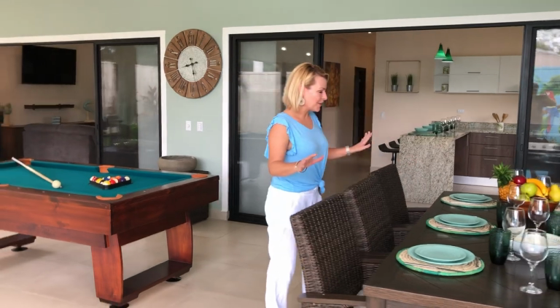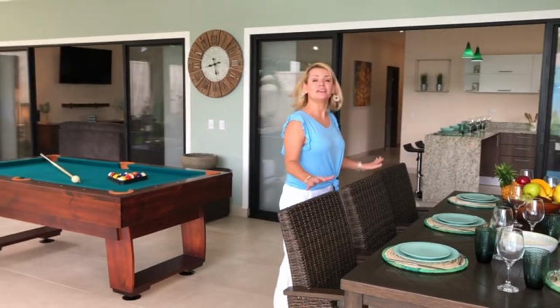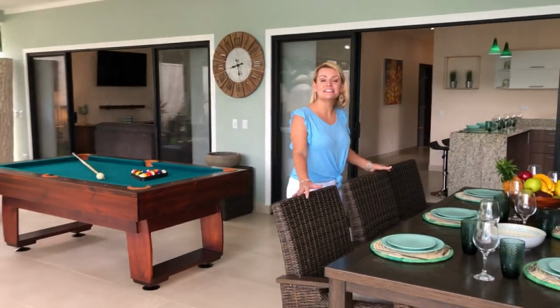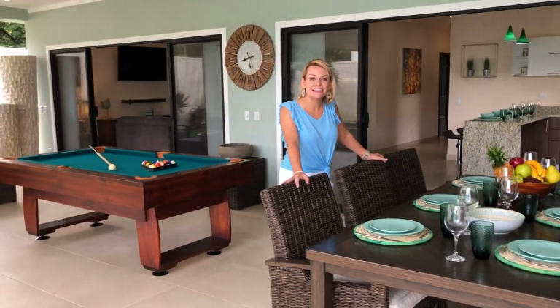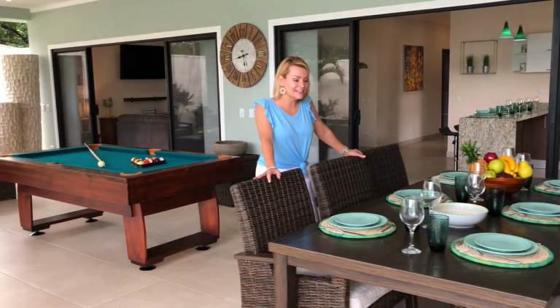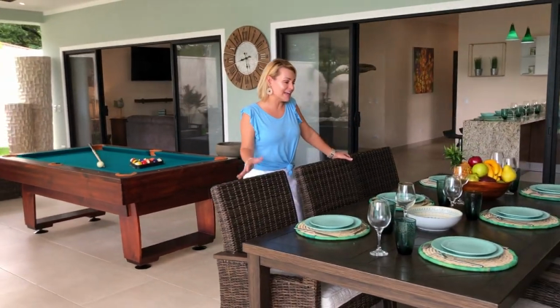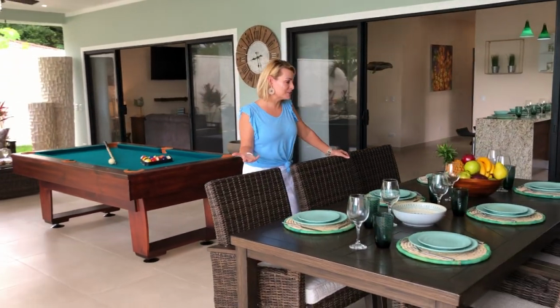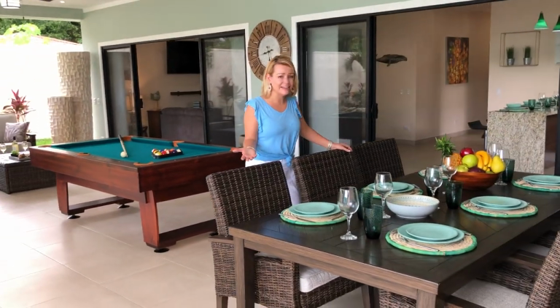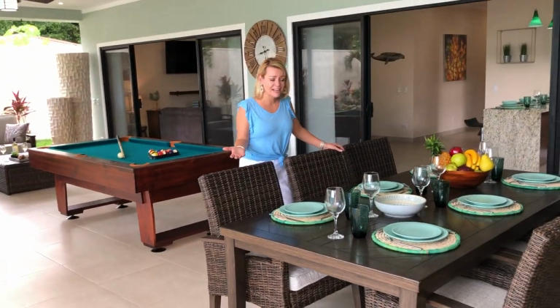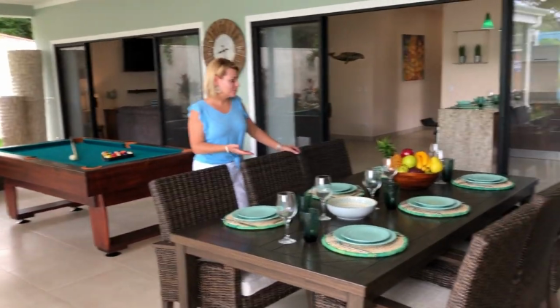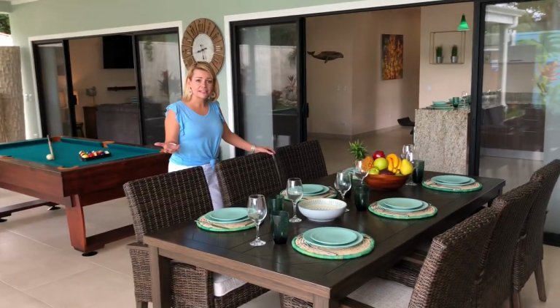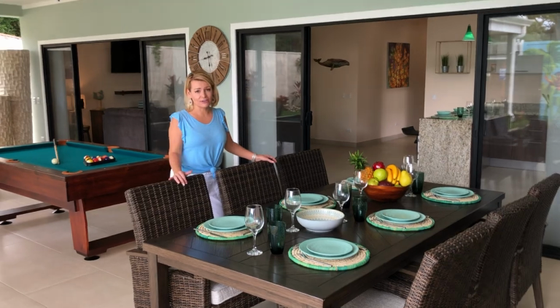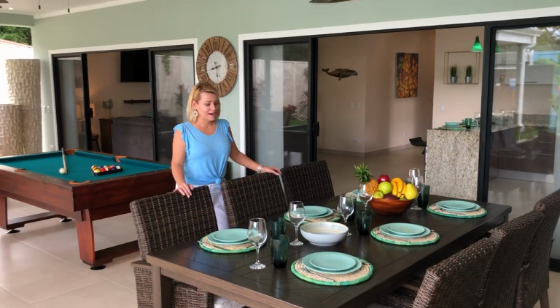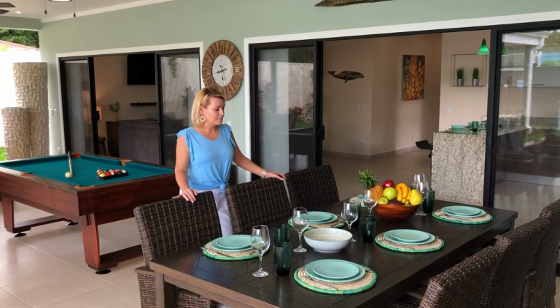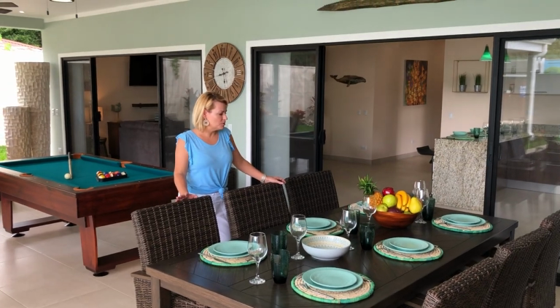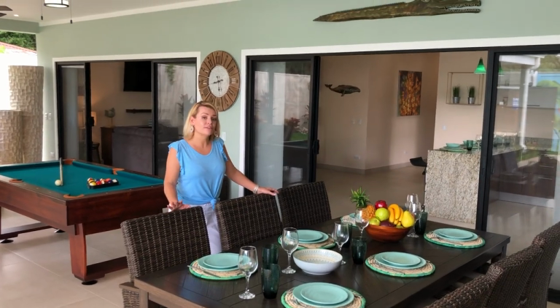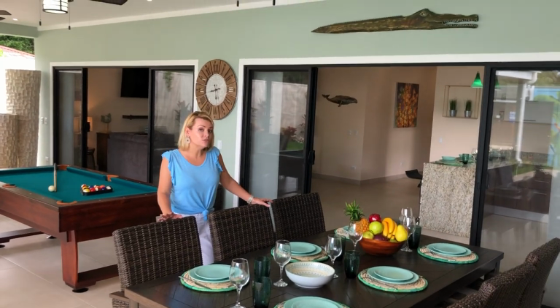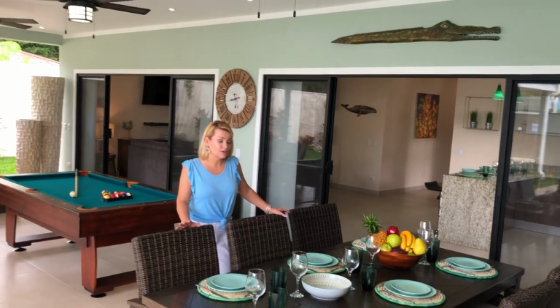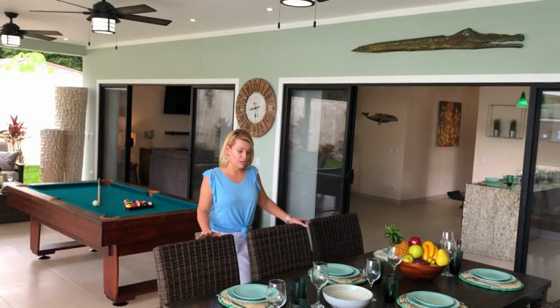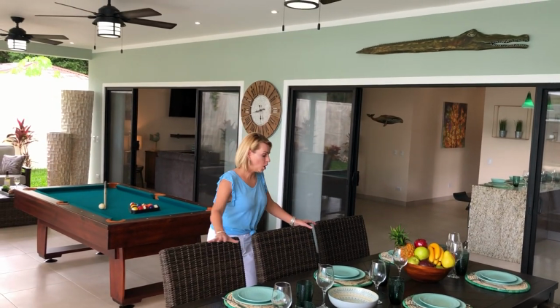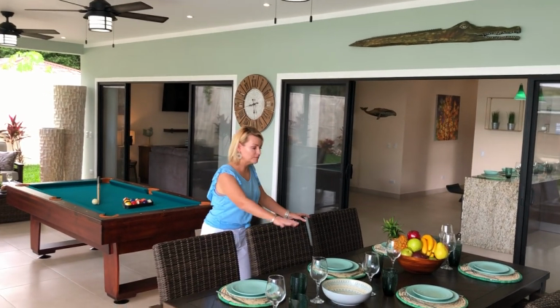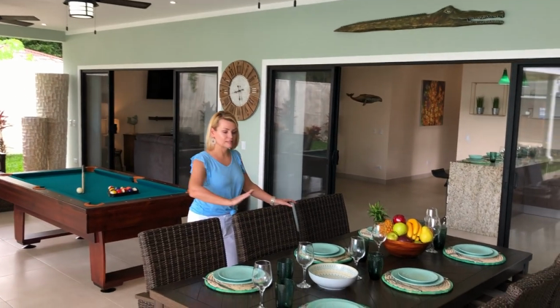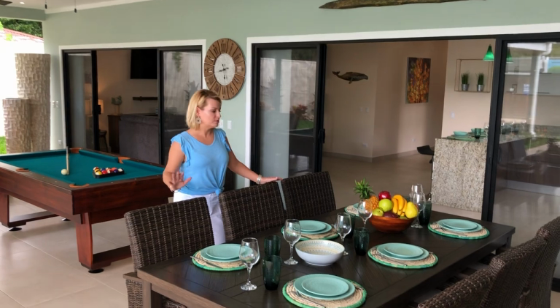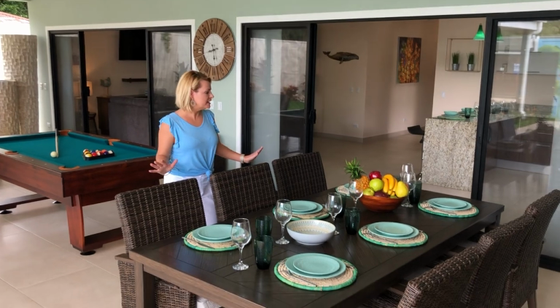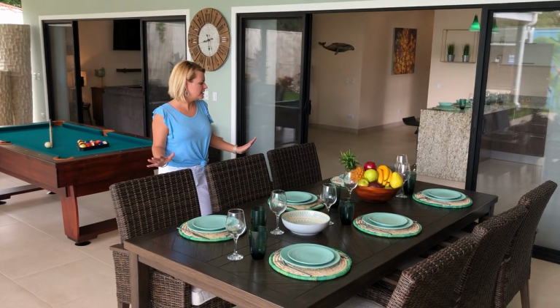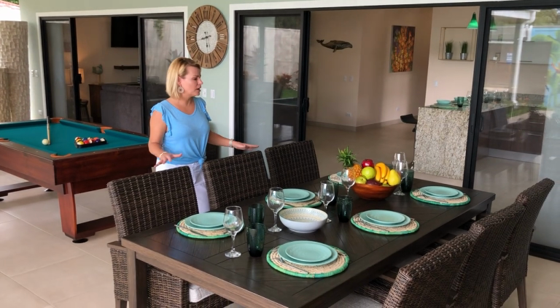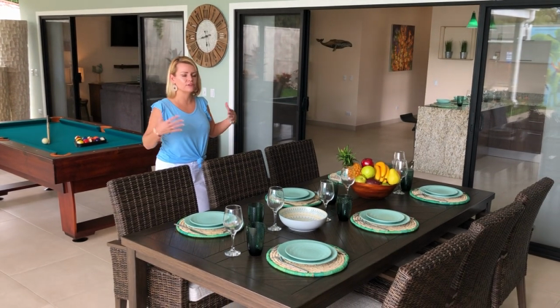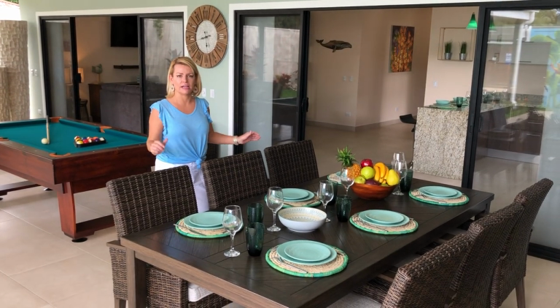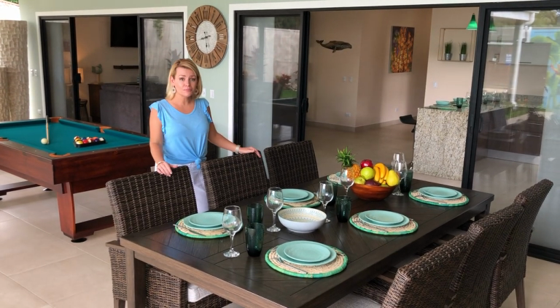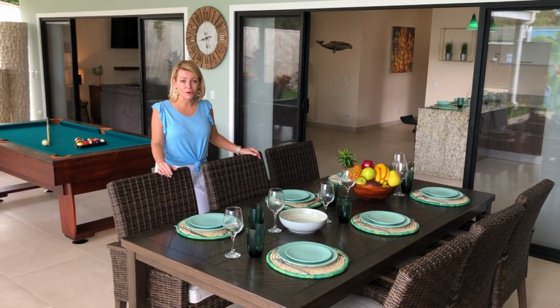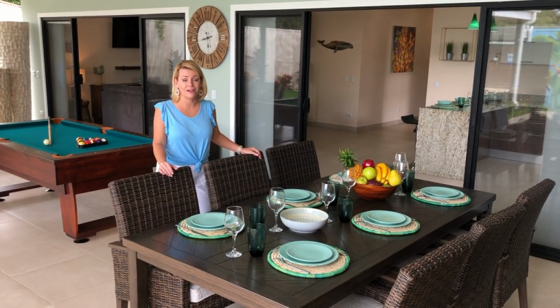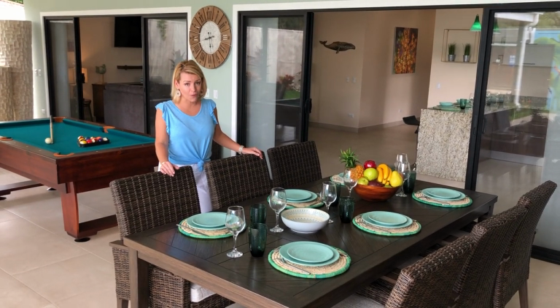You can transition in the evening to this outdoor dining area — there are six seats here. Beautiful. Everything you see here is brand new. All of this diningware, everything comes with the purchase of the home.